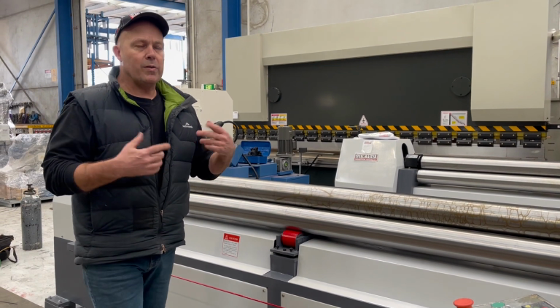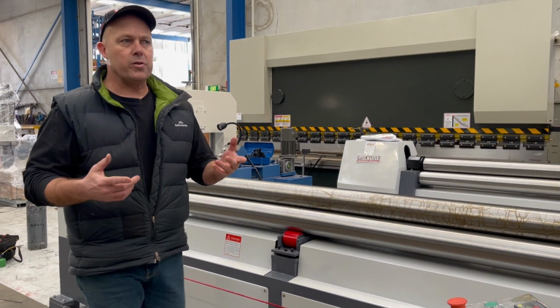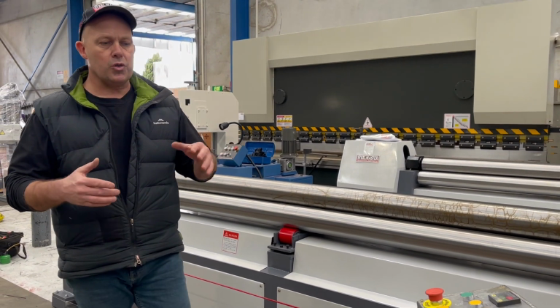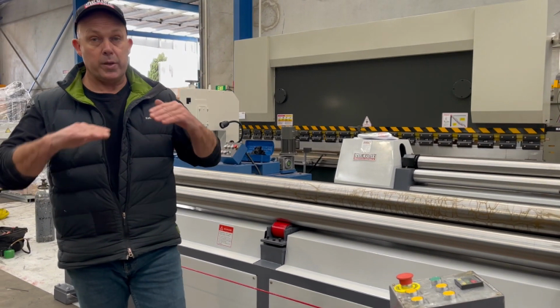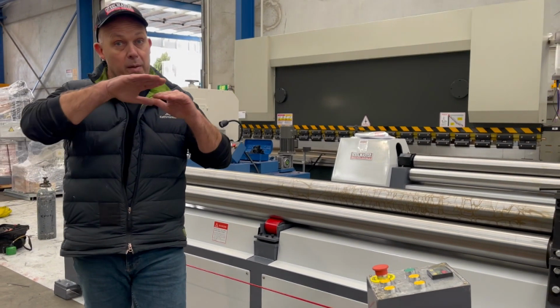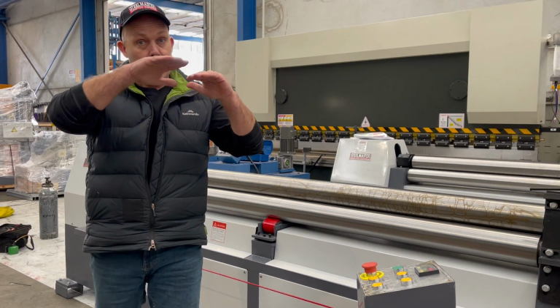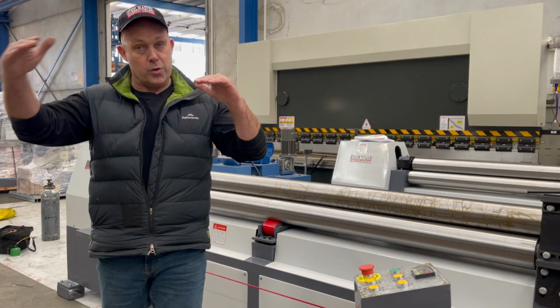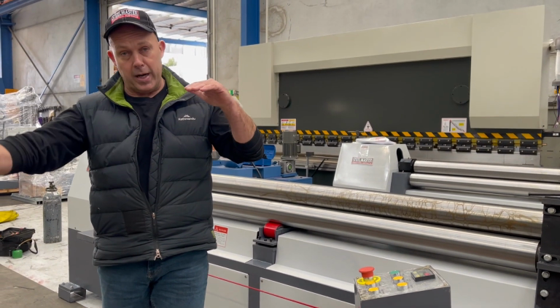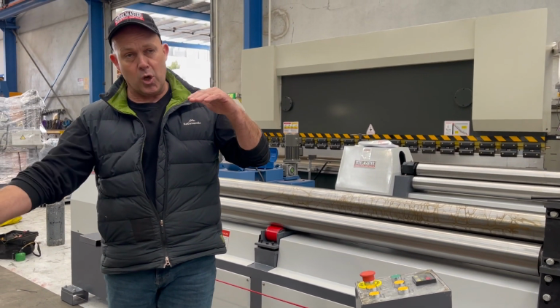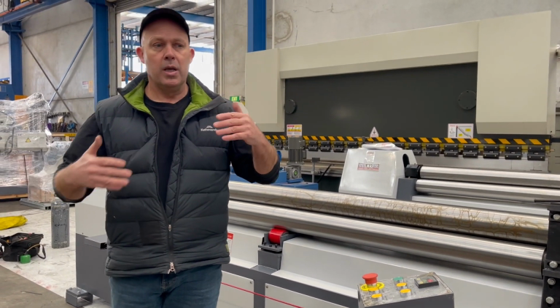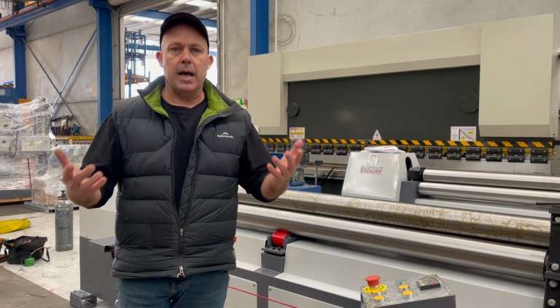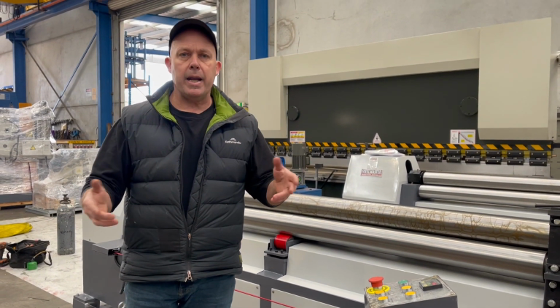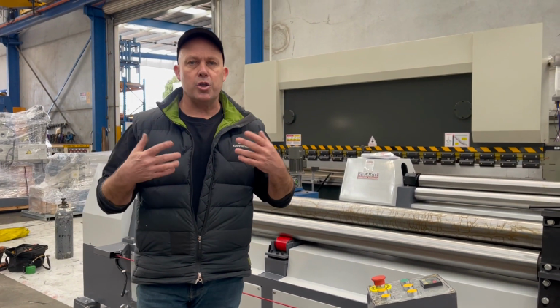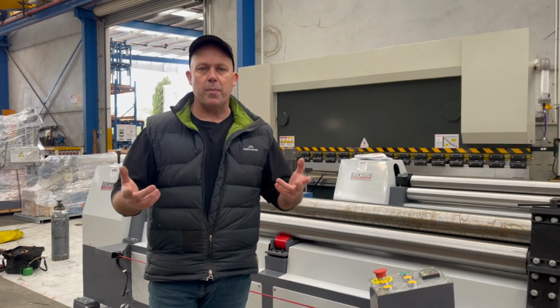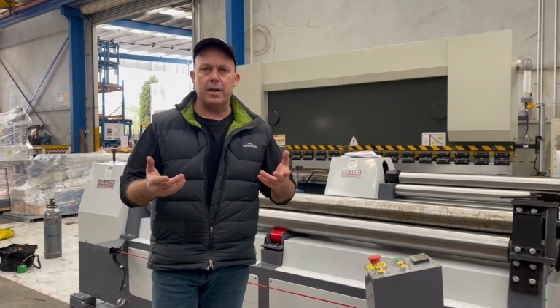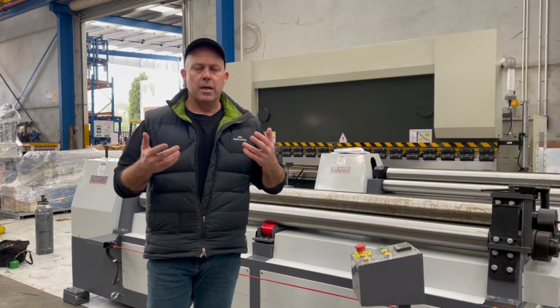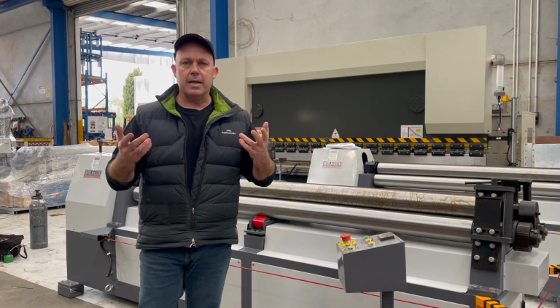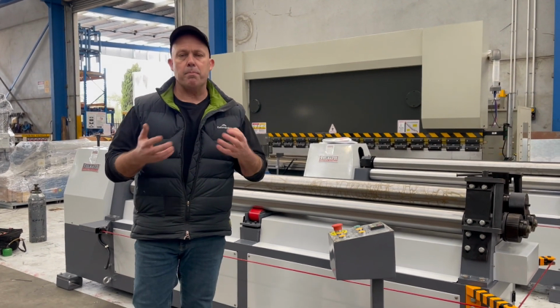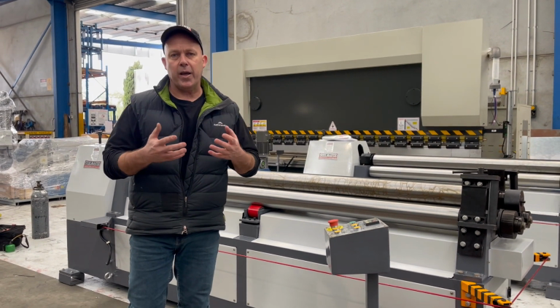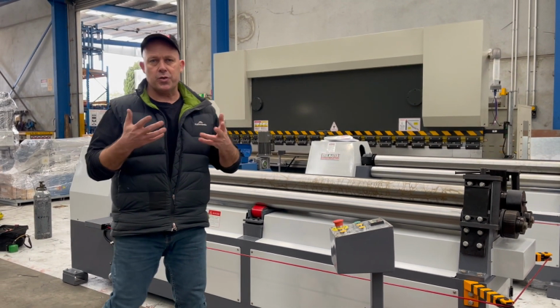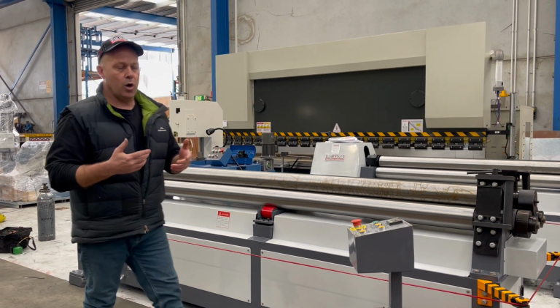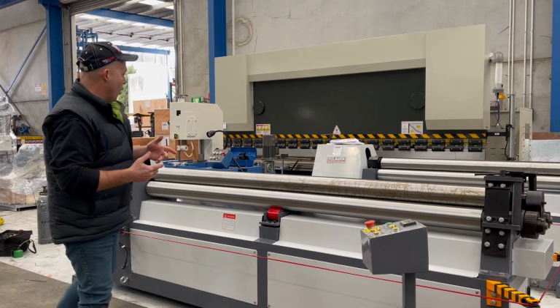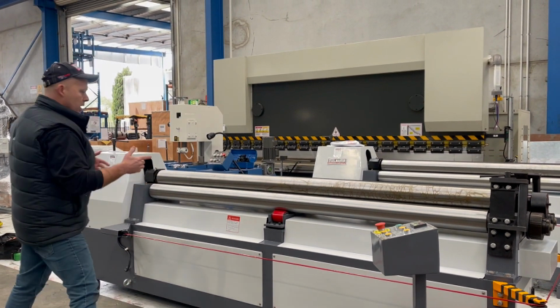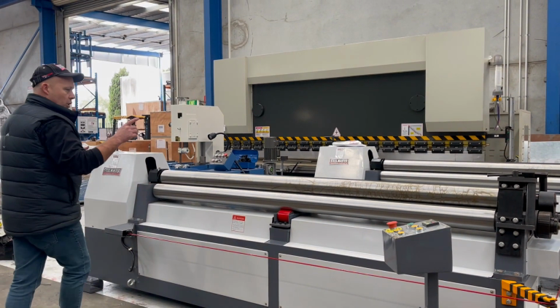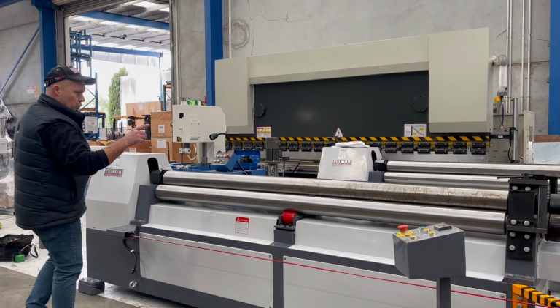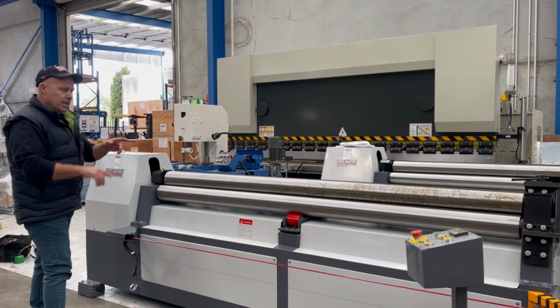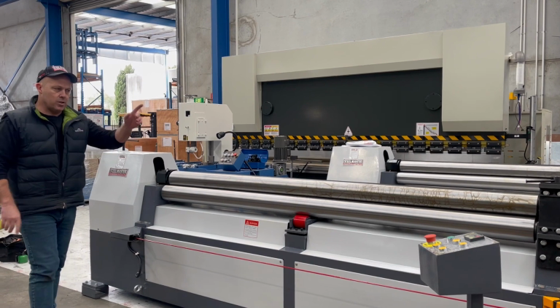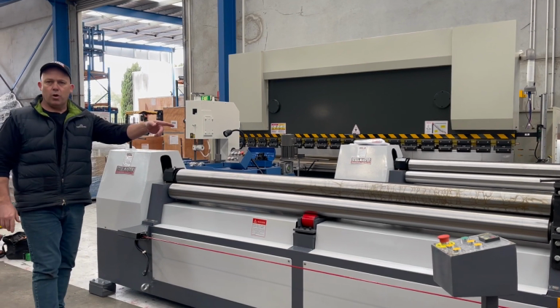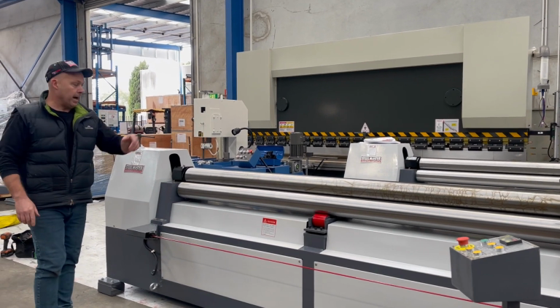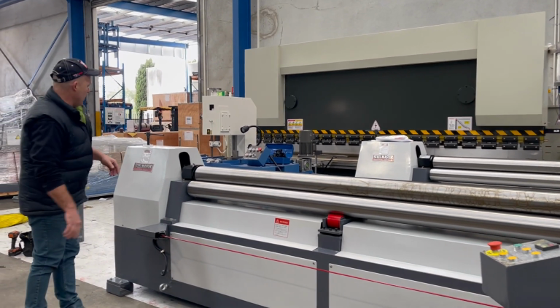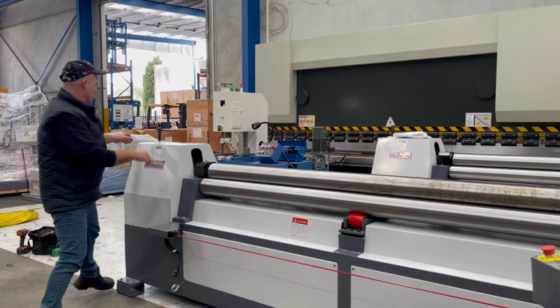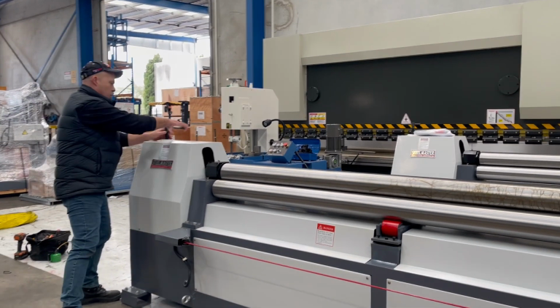We've sold these rollers to caravan manufacturers for radius and tops, cladding, general fabricators, tank manufacturers and a whole lot more. To raise that top roller out of the way you can slide this down all the way.